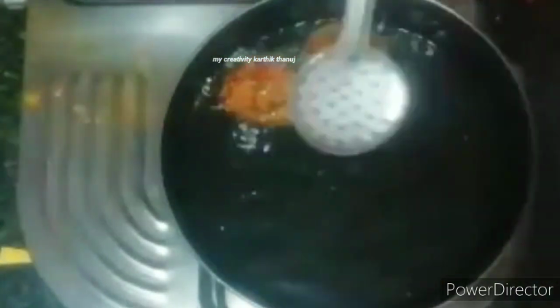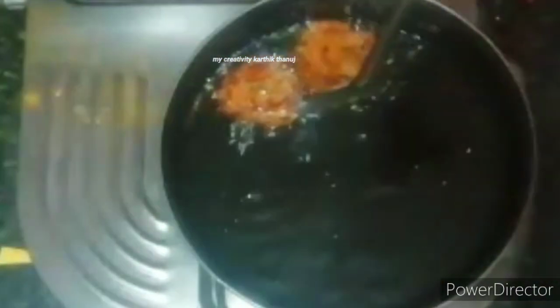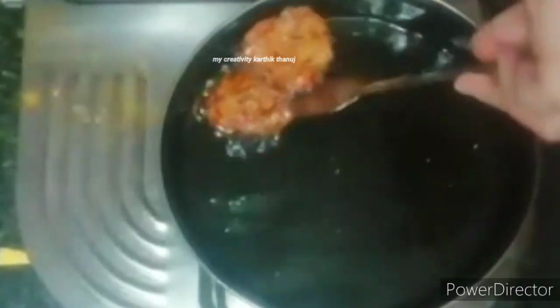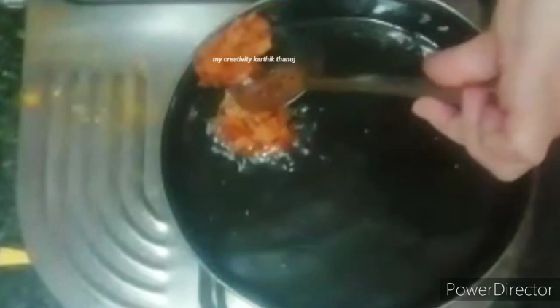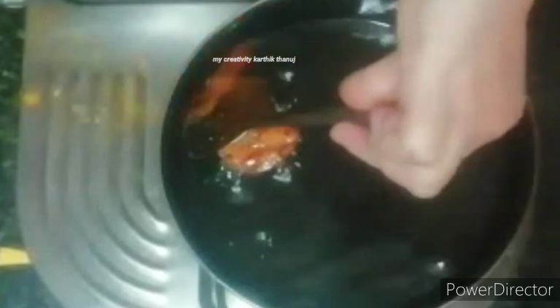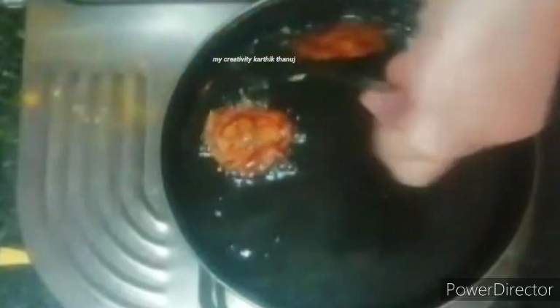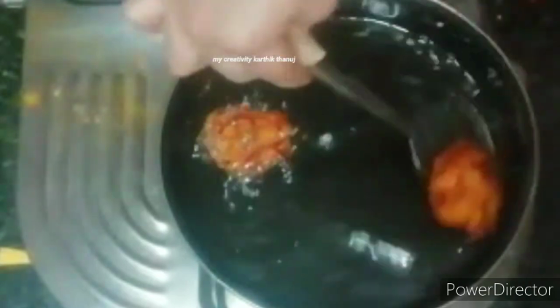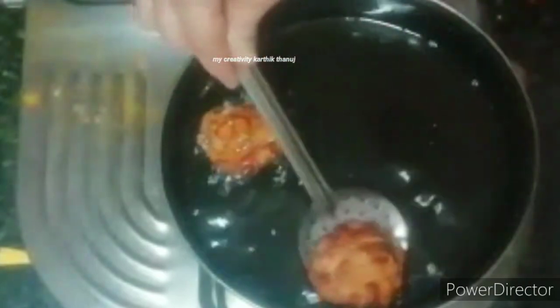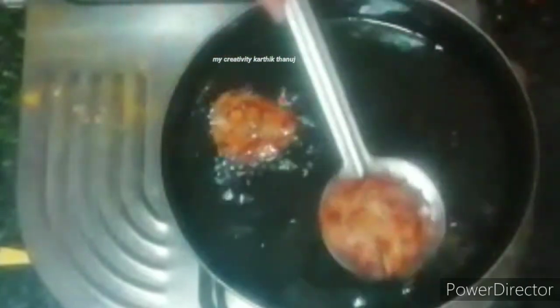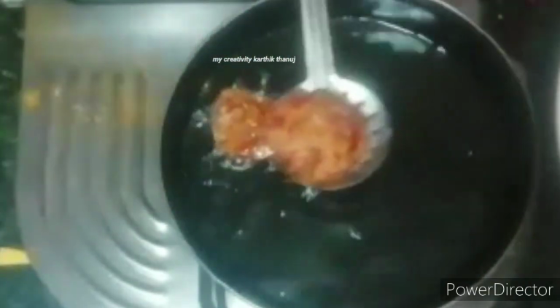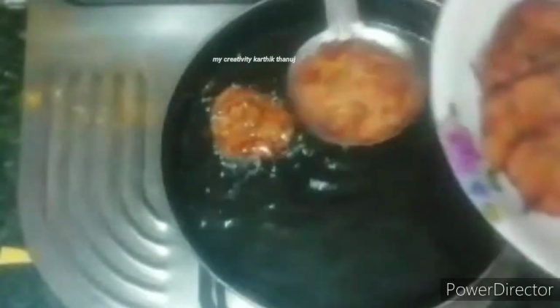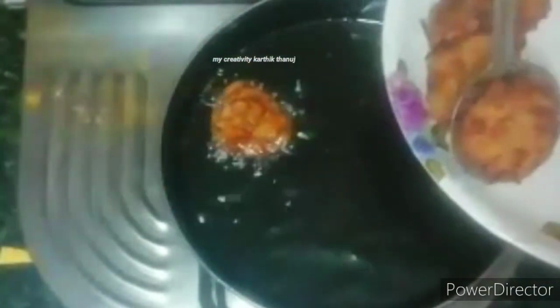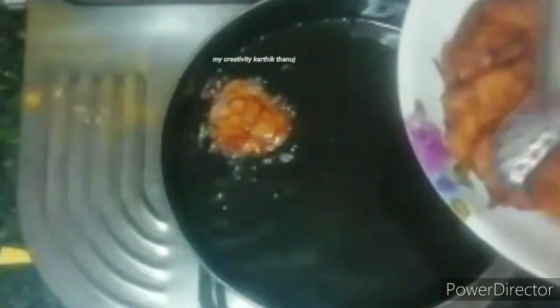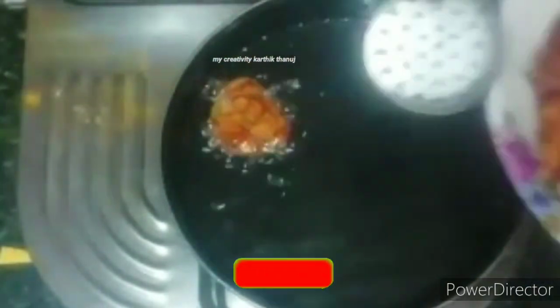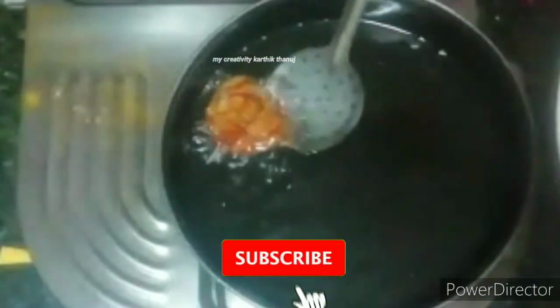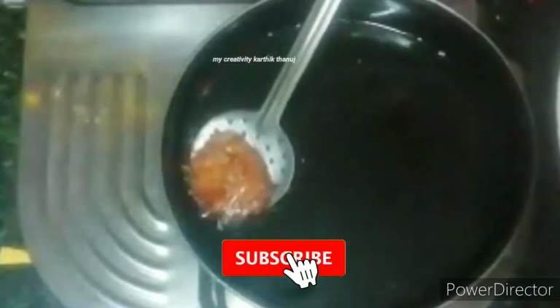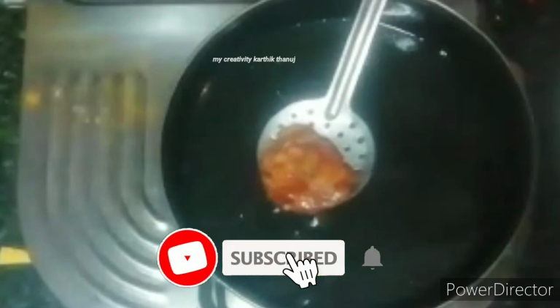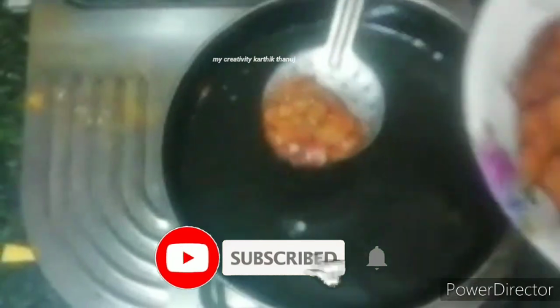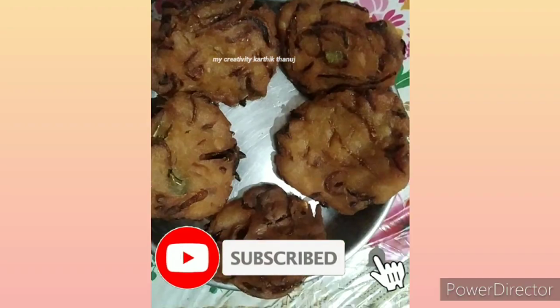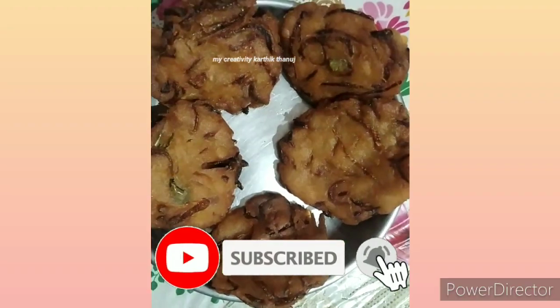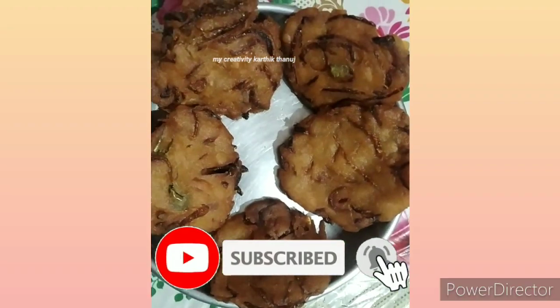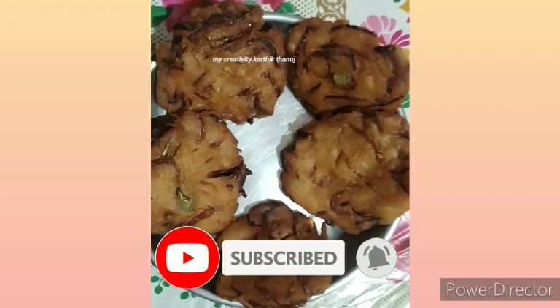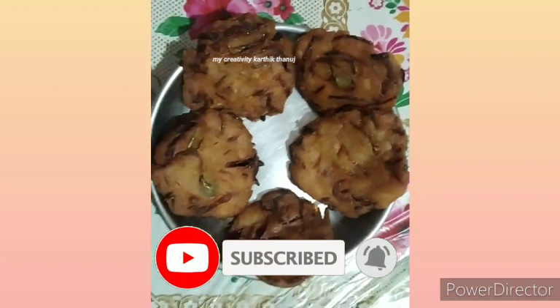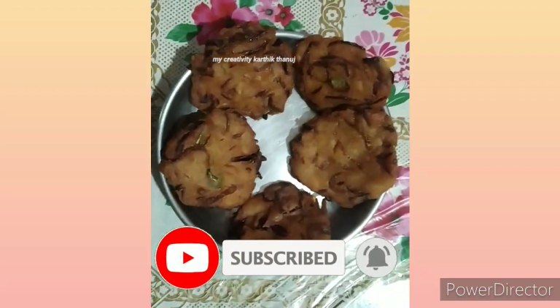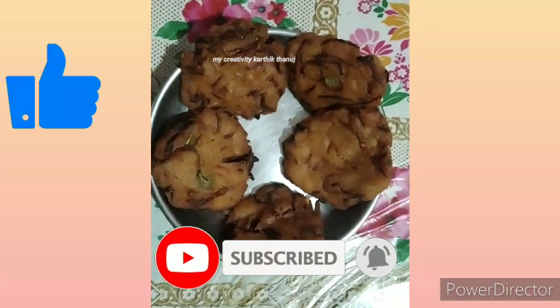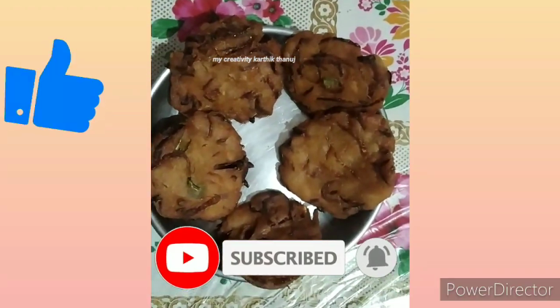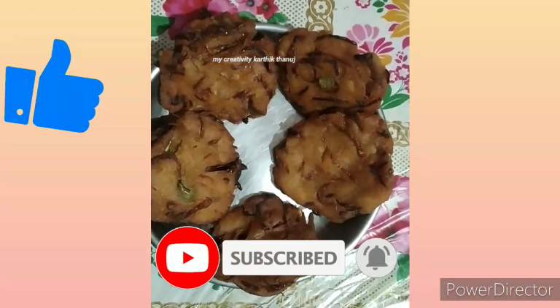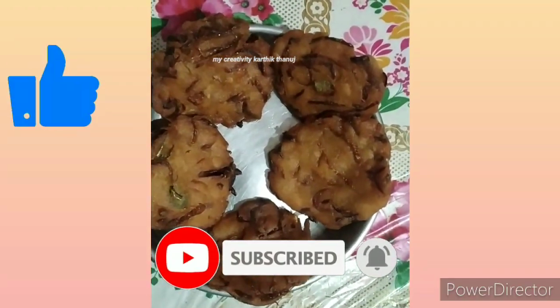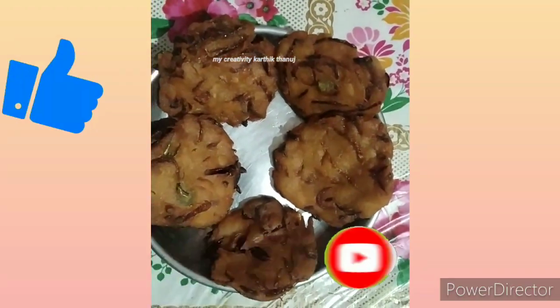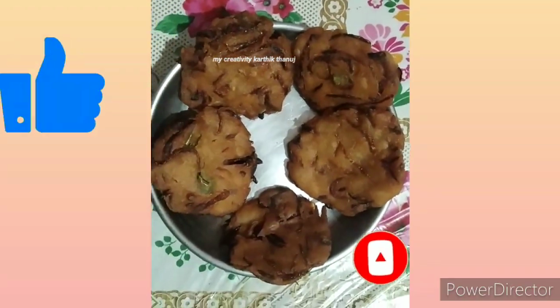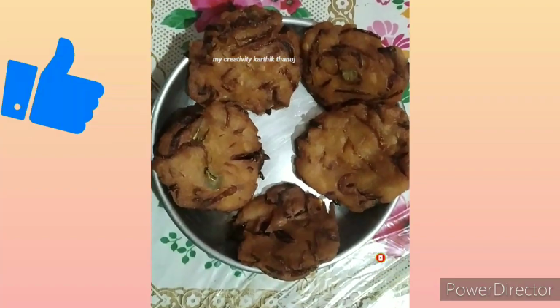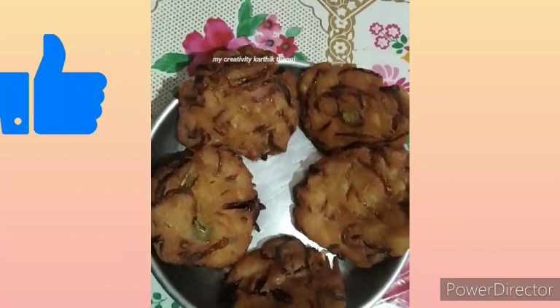Let's try it and share your thoughts in the comments. If you like this video, subscribe to my channel and press the bell icon.